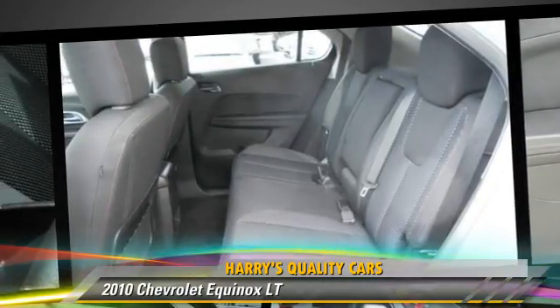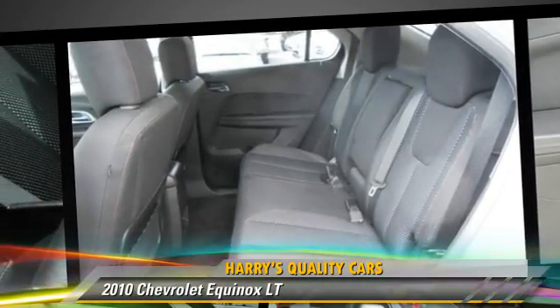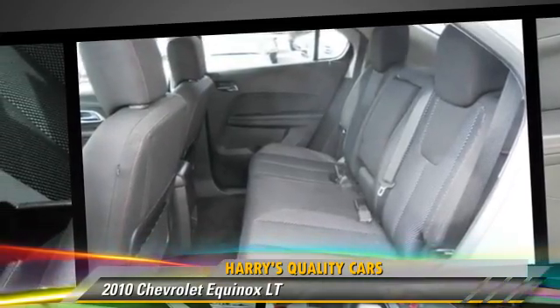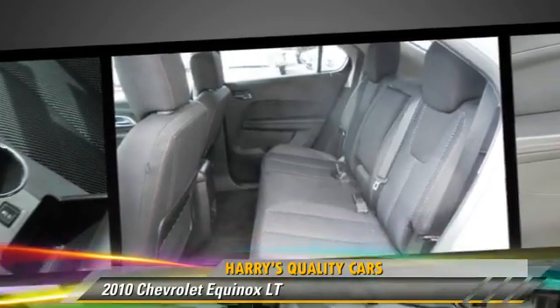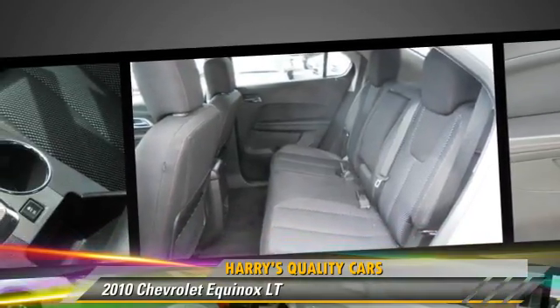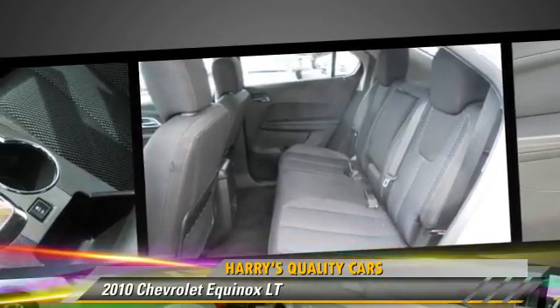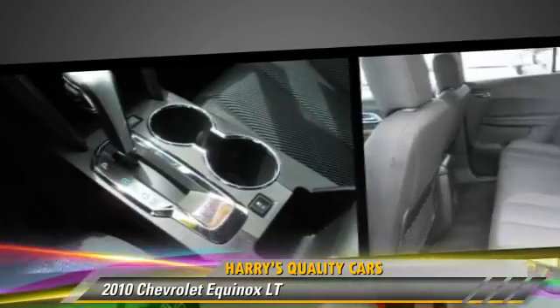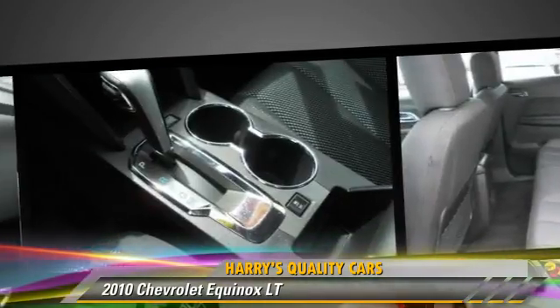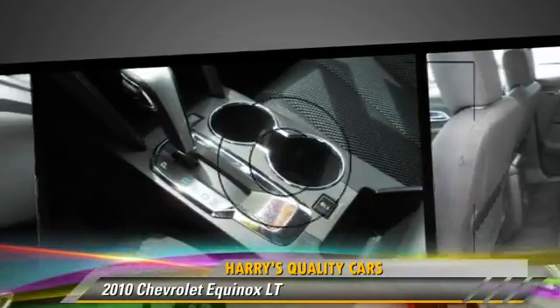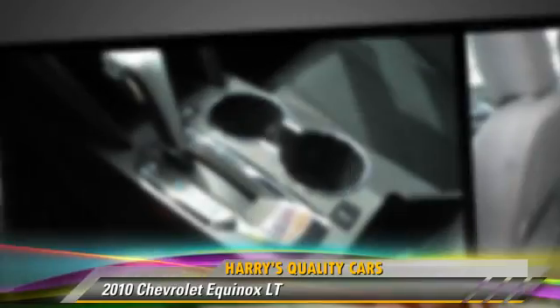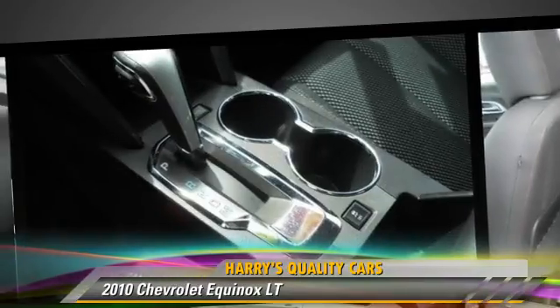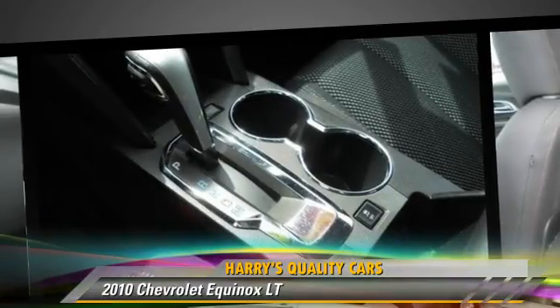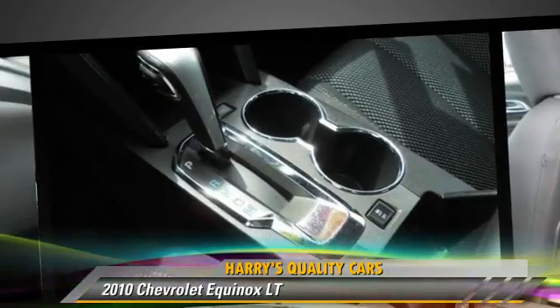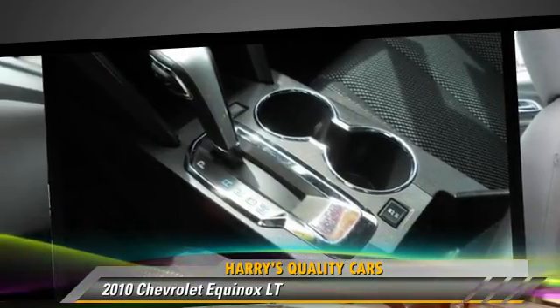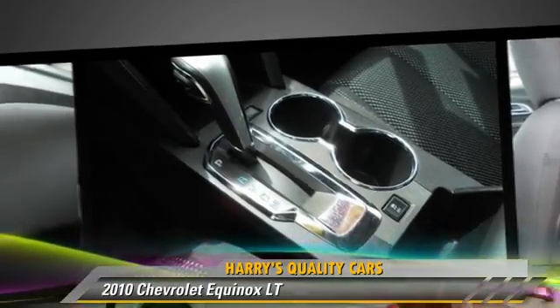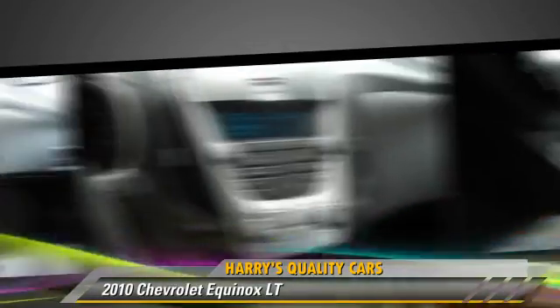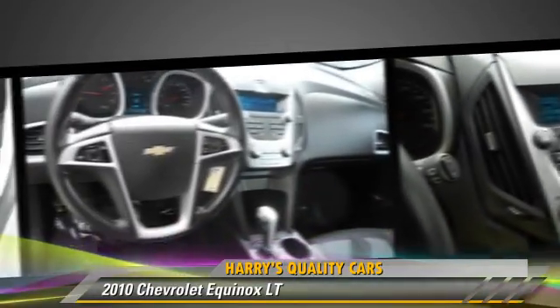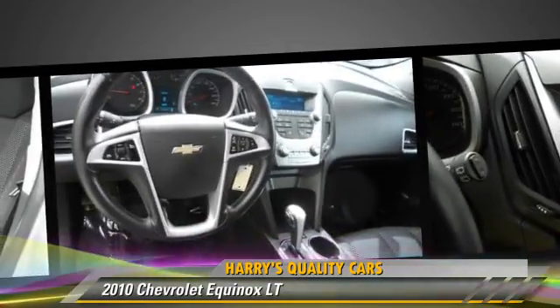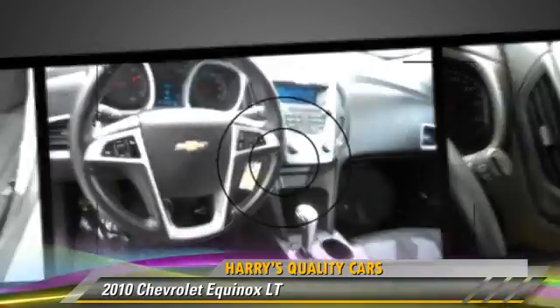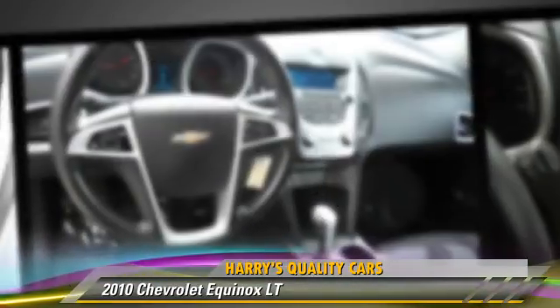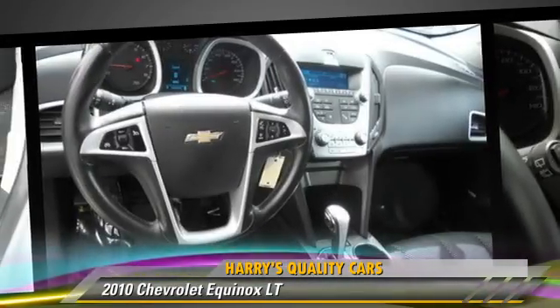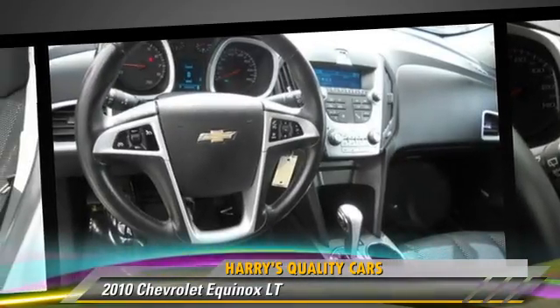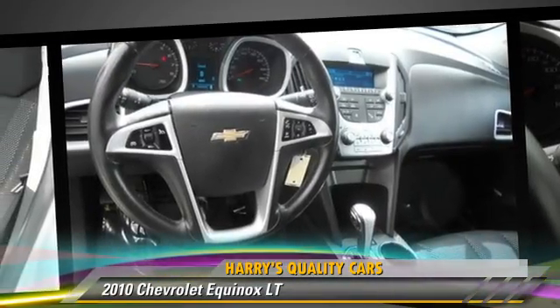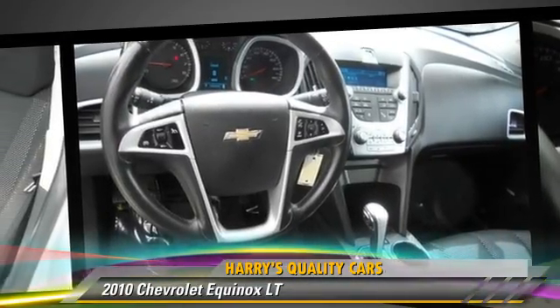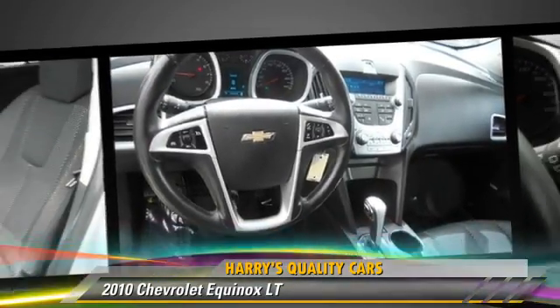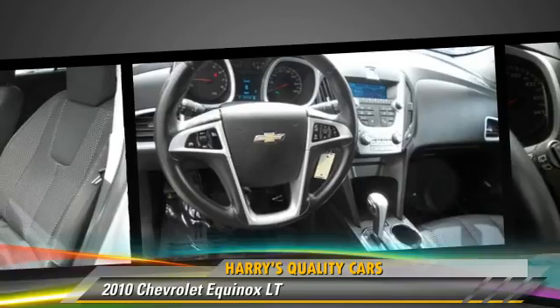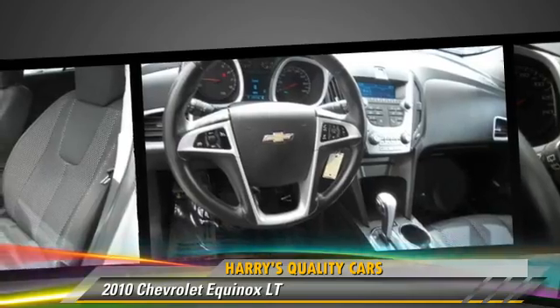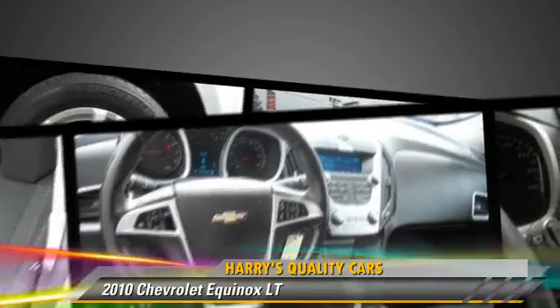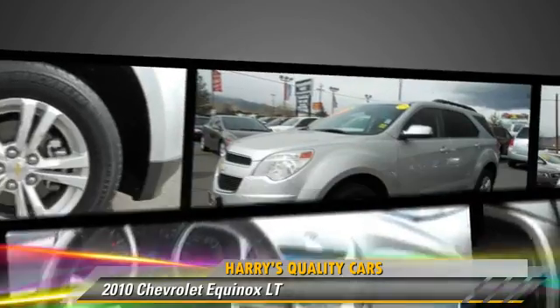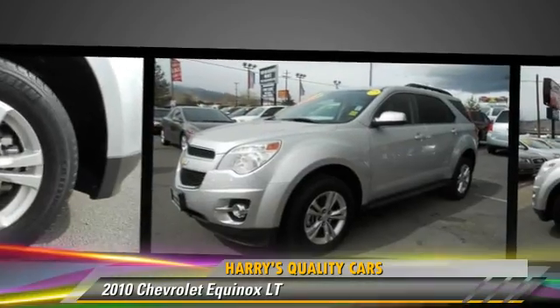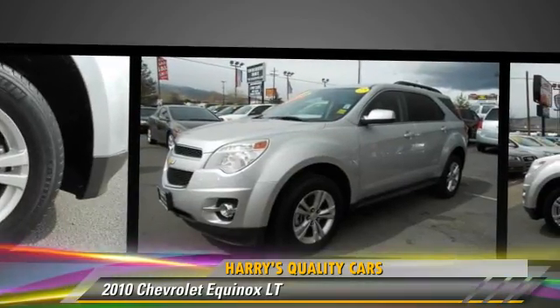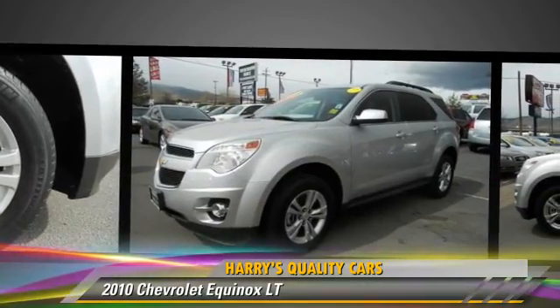Comfort and convenience features include power windows, powered door locks, and air conditioning. Give us a call to schedule your test drive today.